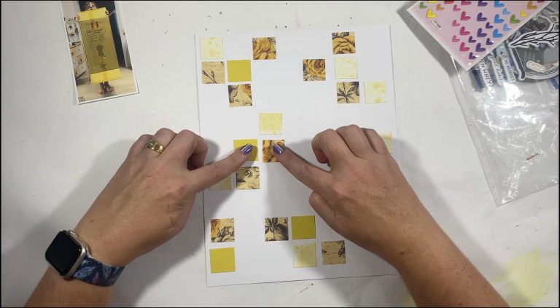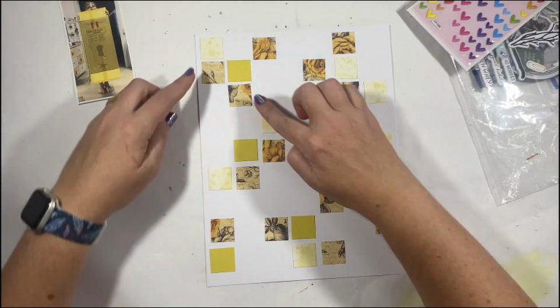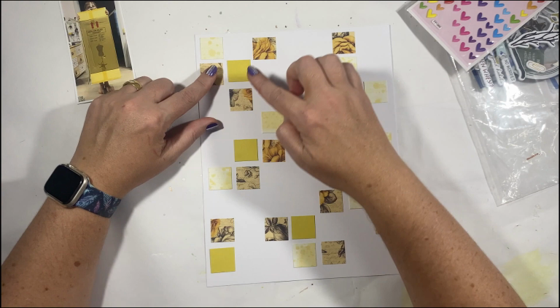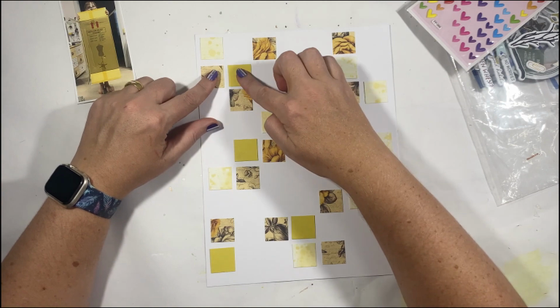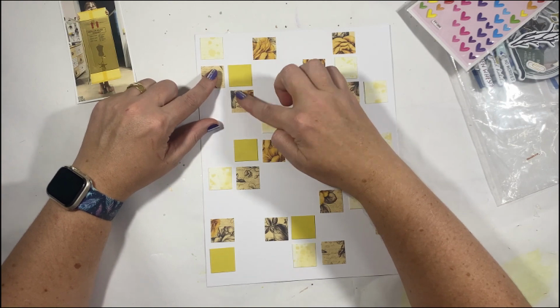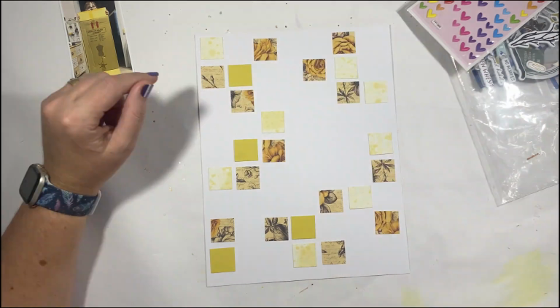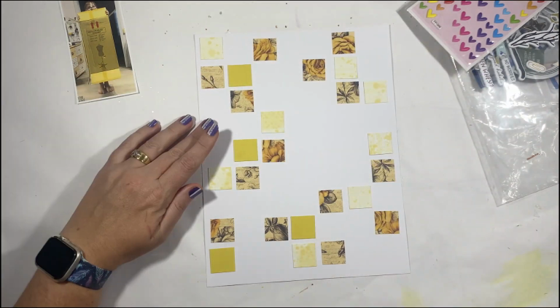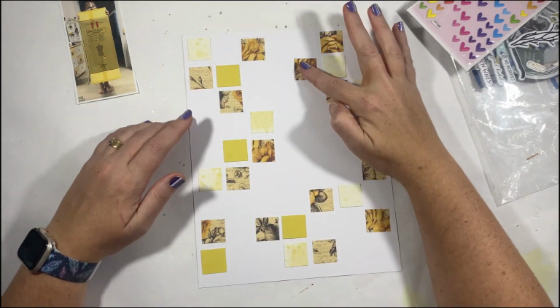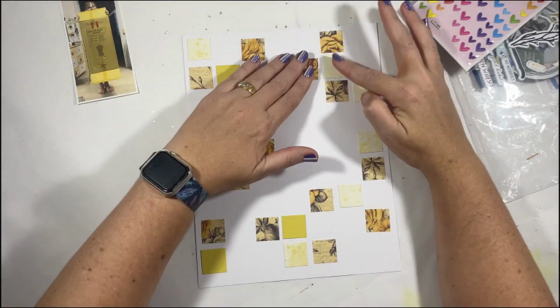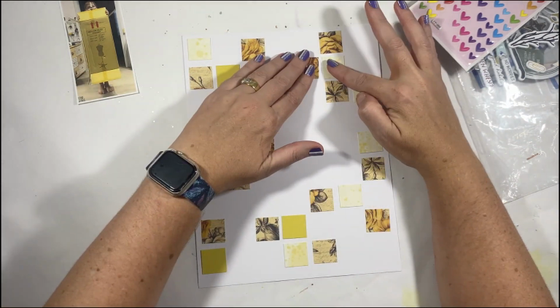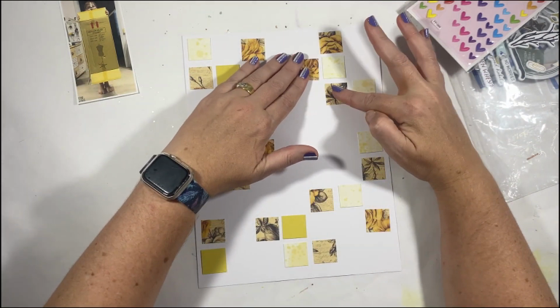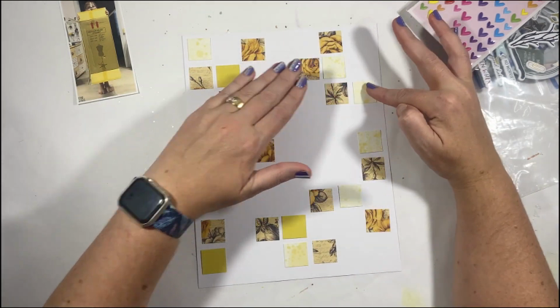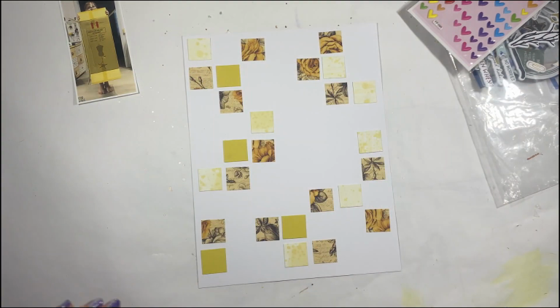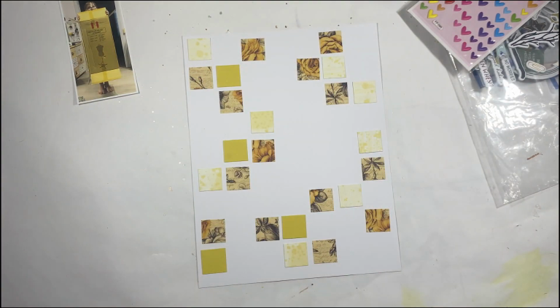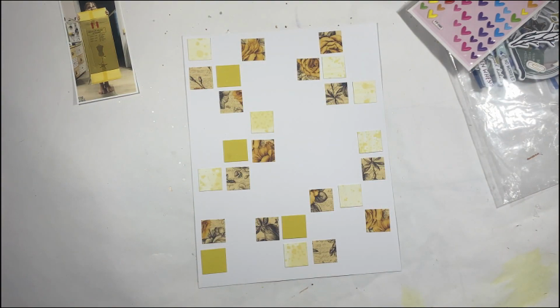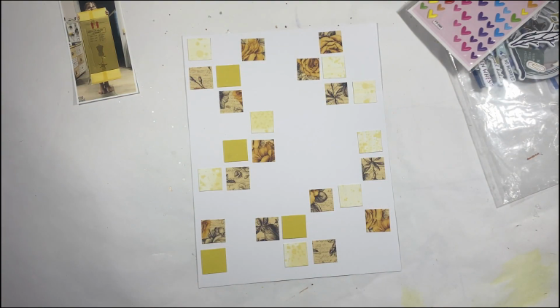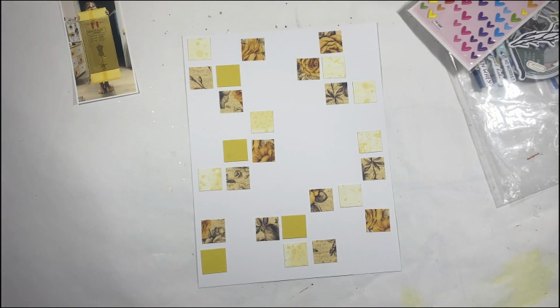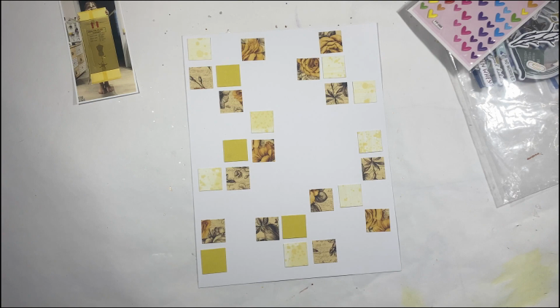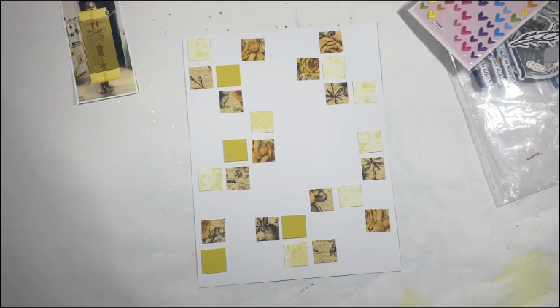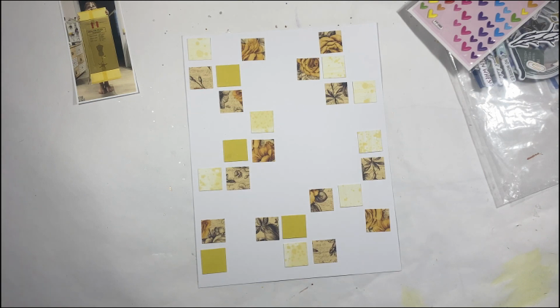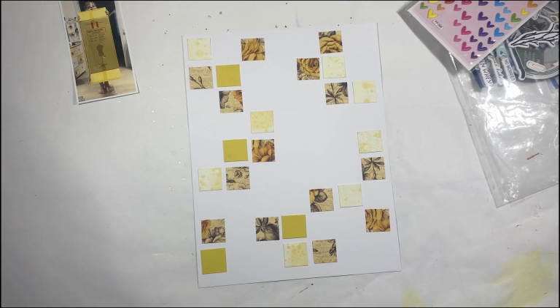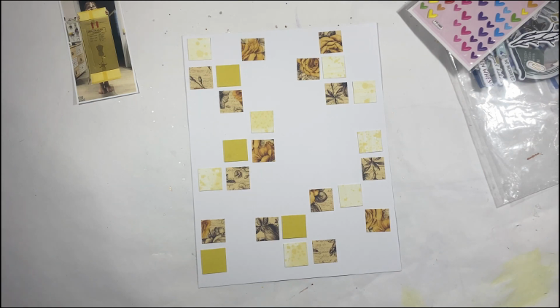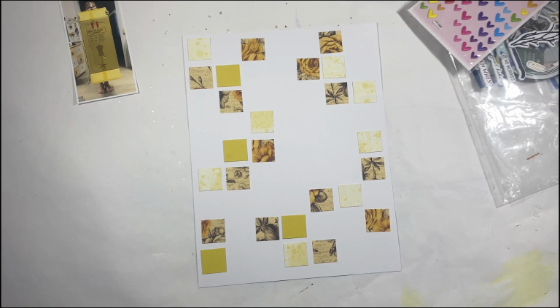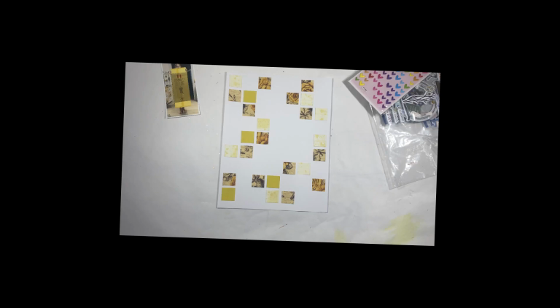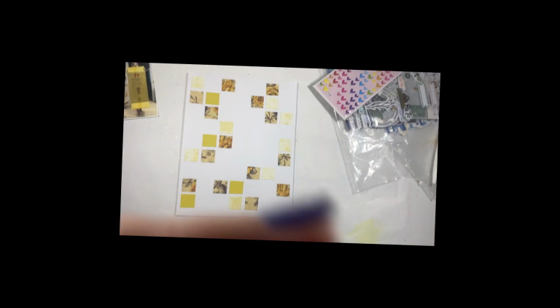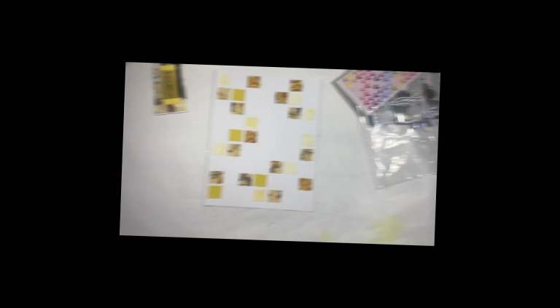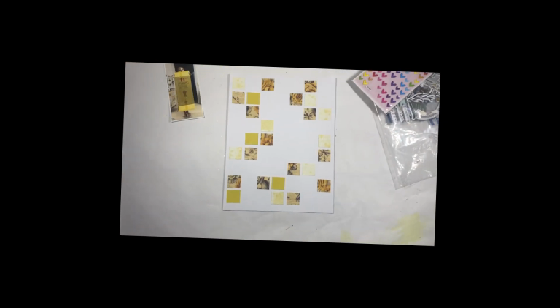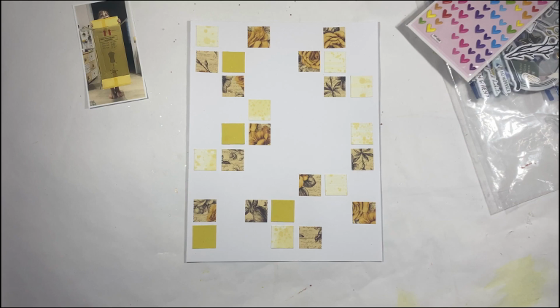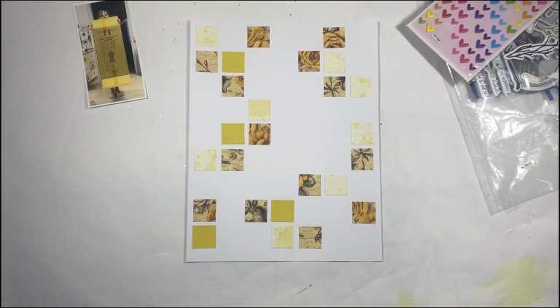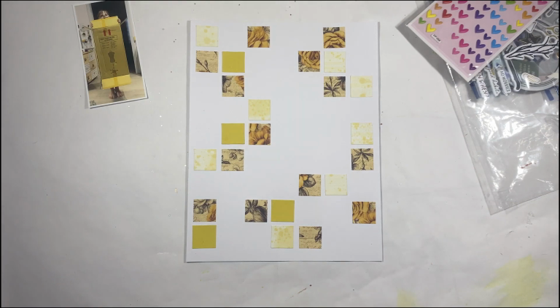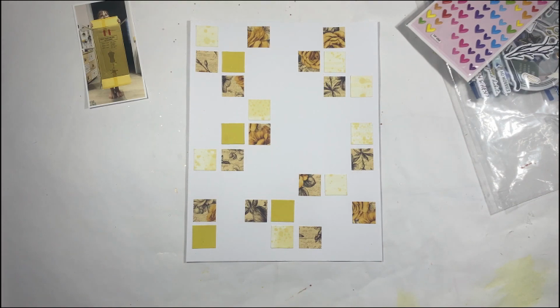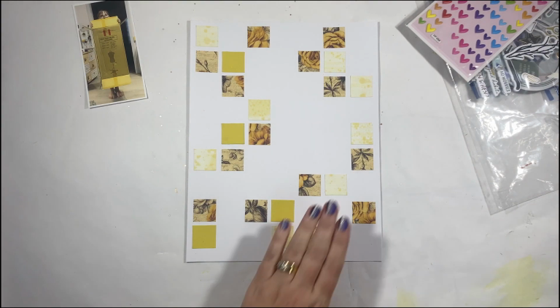I'm going to turn the camera off and glue everything down, just tidy up that background a little bit. It's completely unnecessary for you guys to sit and watch me do sticking and gluing, so that can all happen off camera.